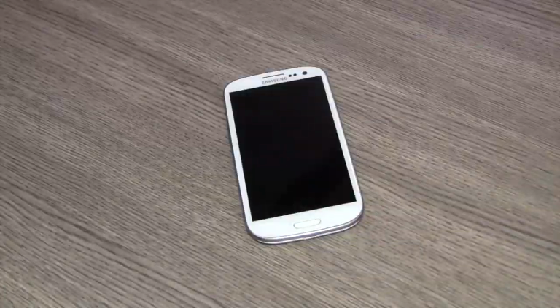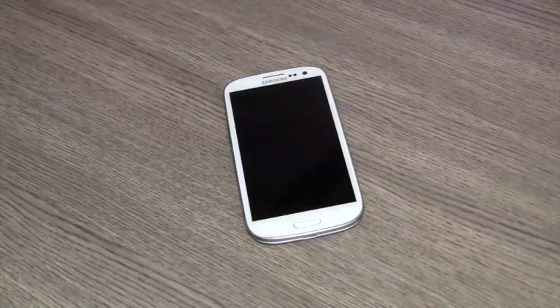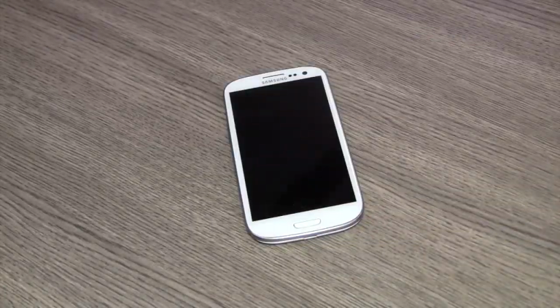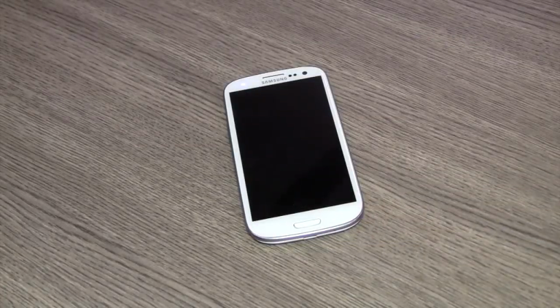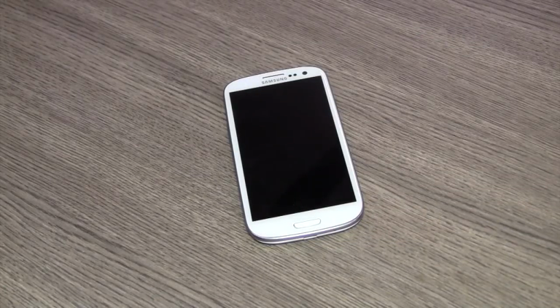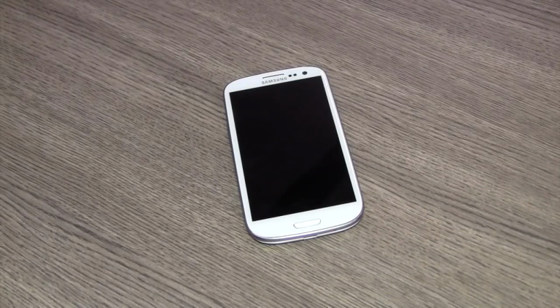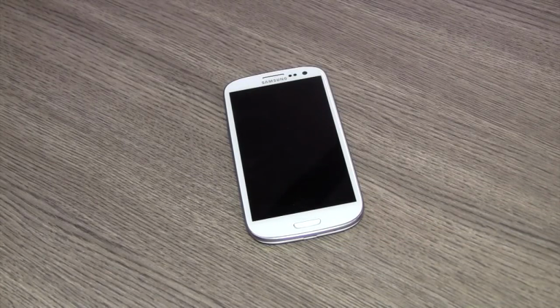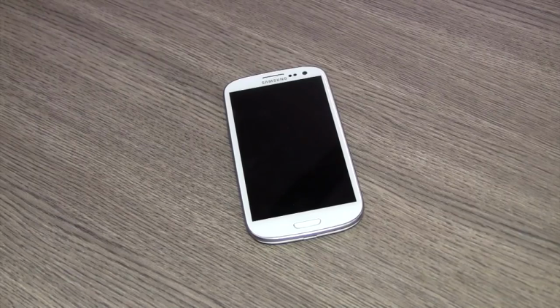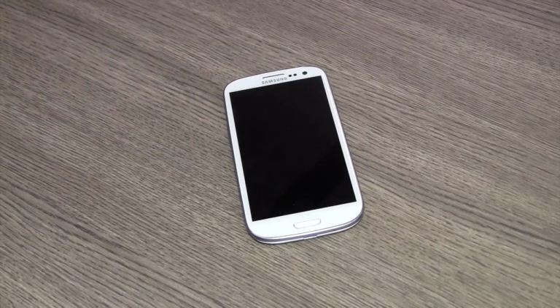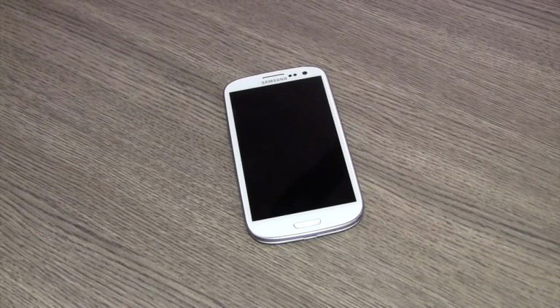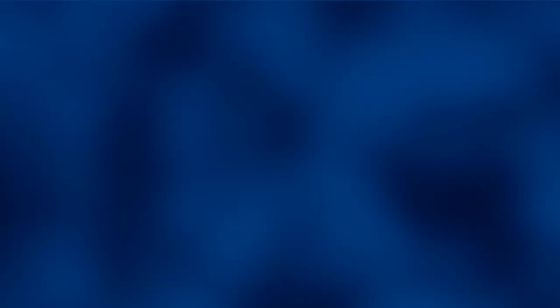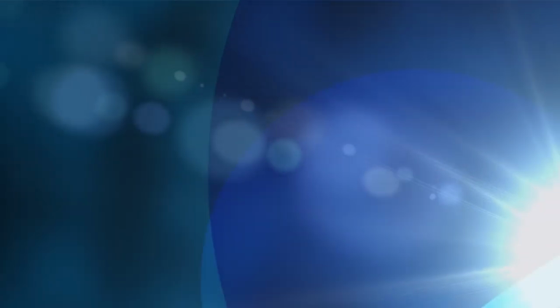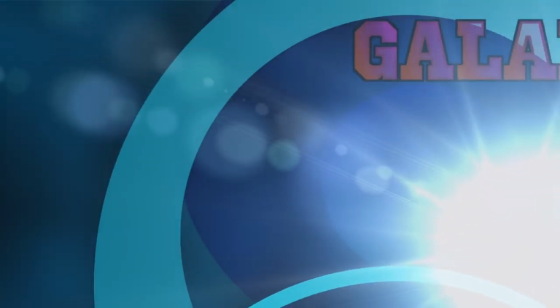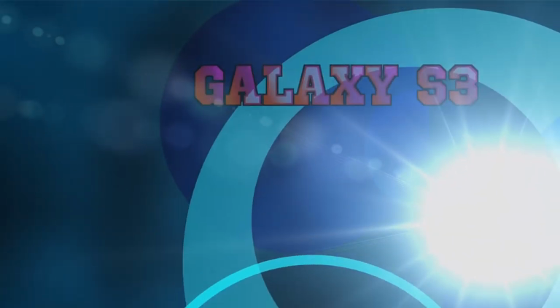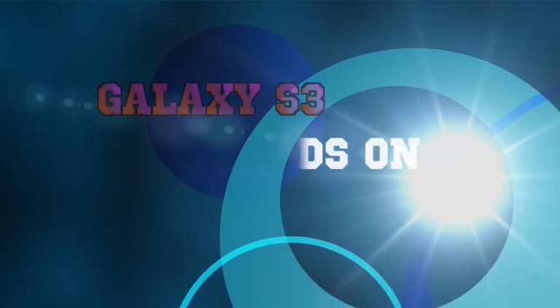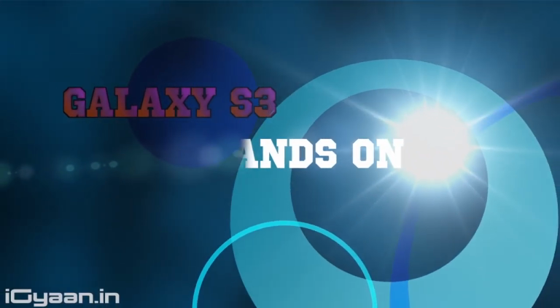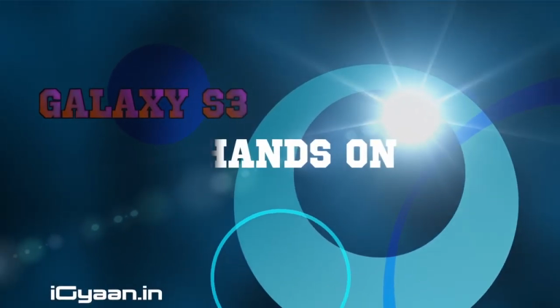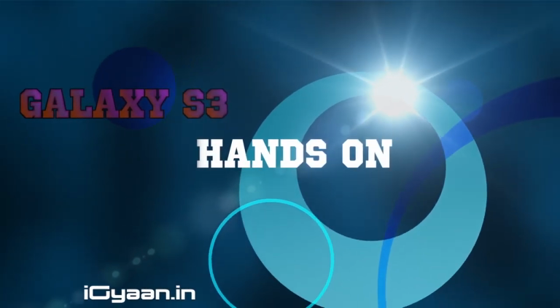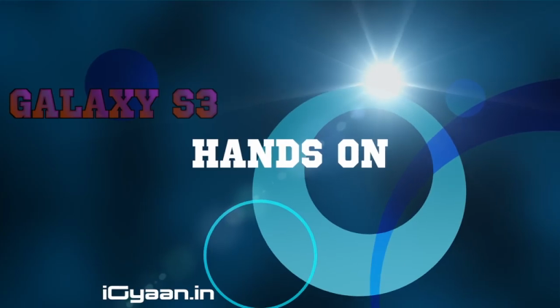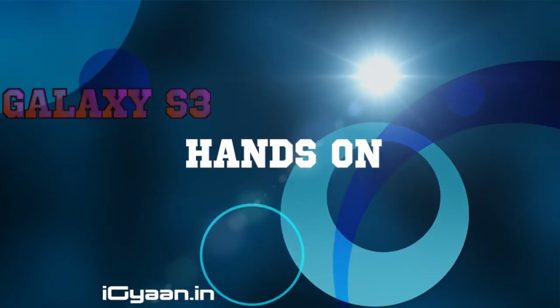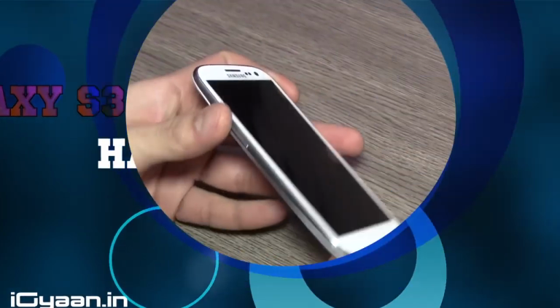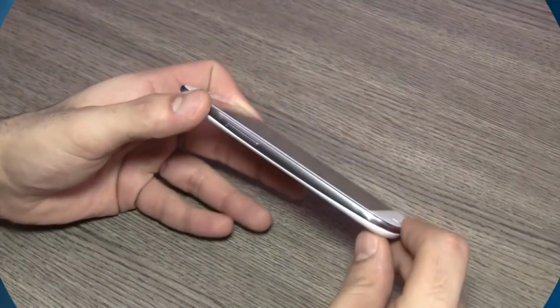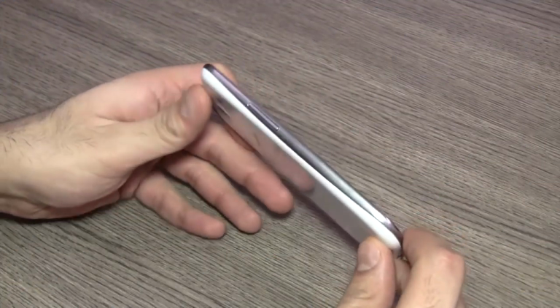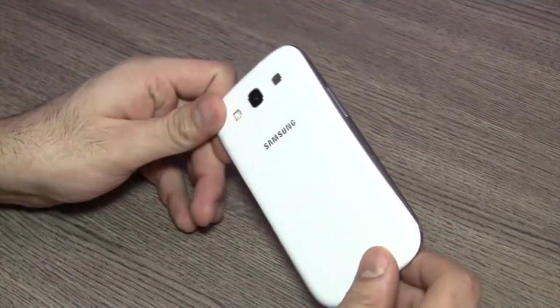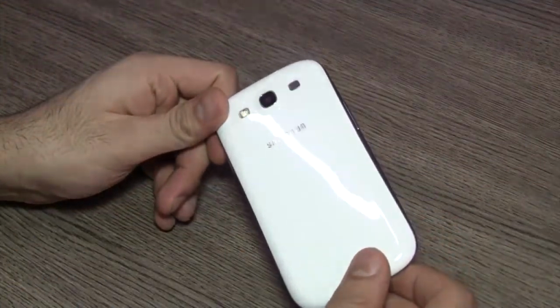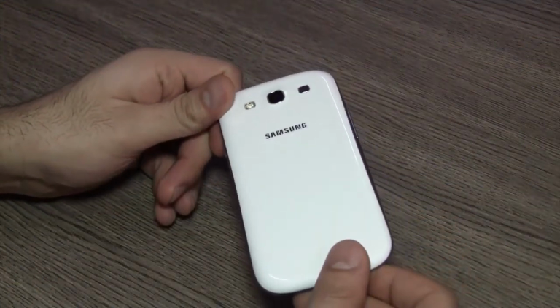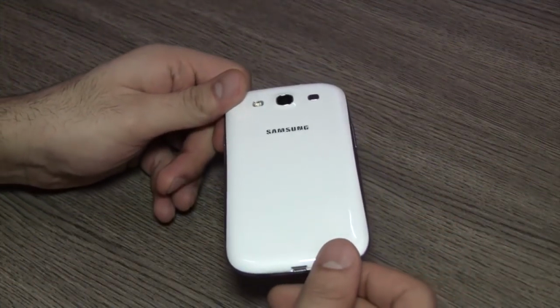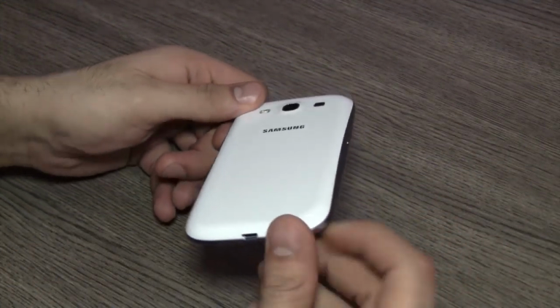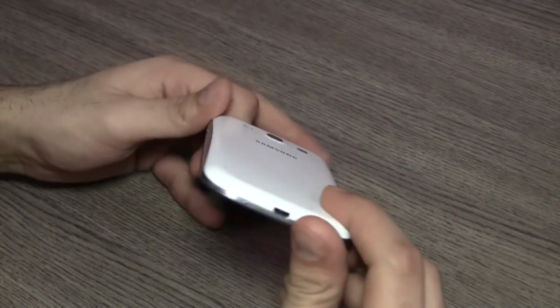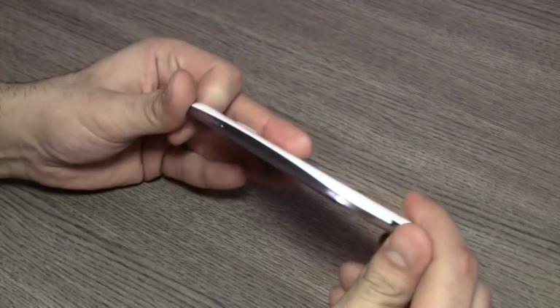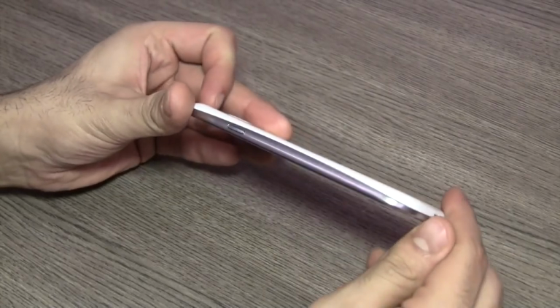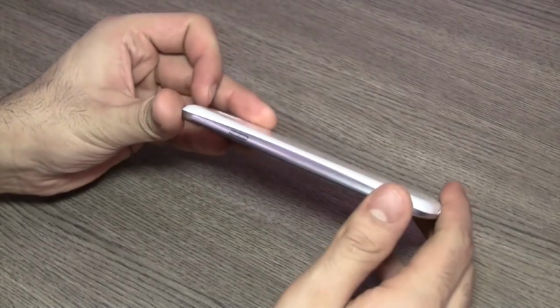What's happening guys, this is Bharatan Nagpal for iGan.in and today I'm going to be taking a look at the new Samsung Galaxy S3. This device was launched a couple of days back in New Delhi for the Indian launch, and India was one of the first countries to get this device officially.